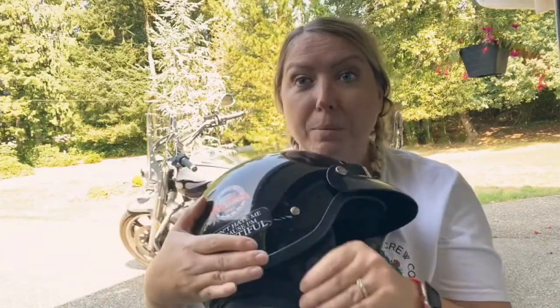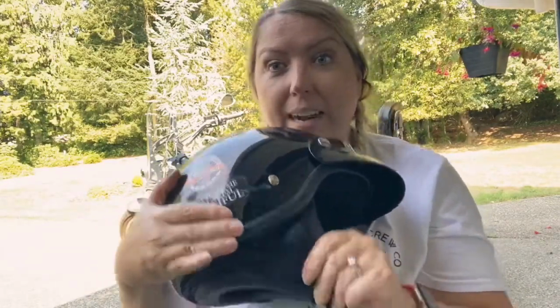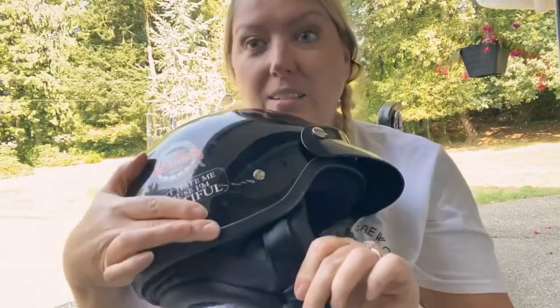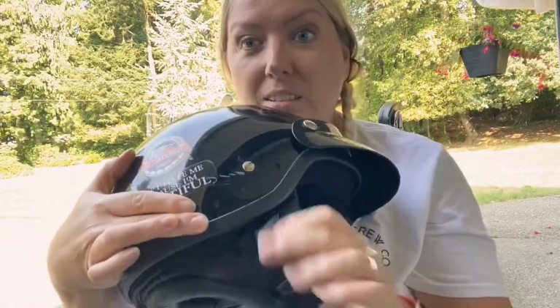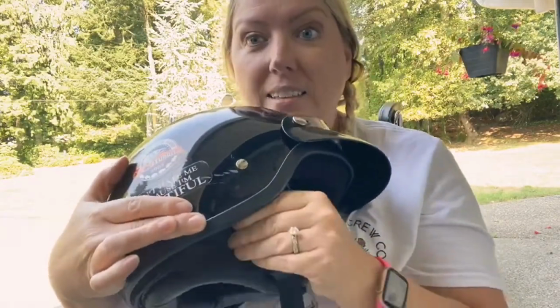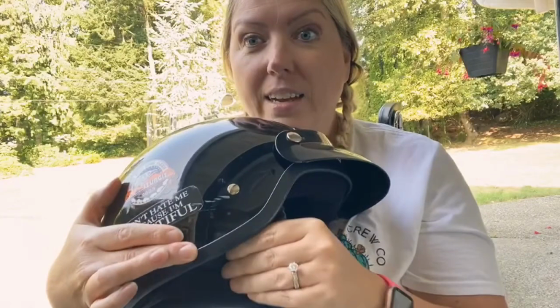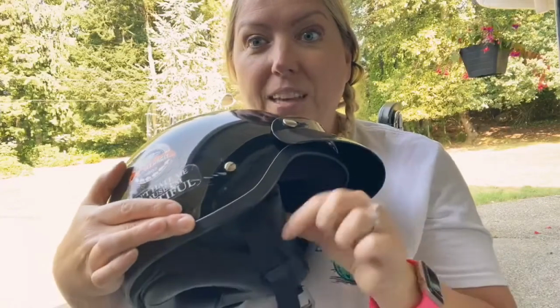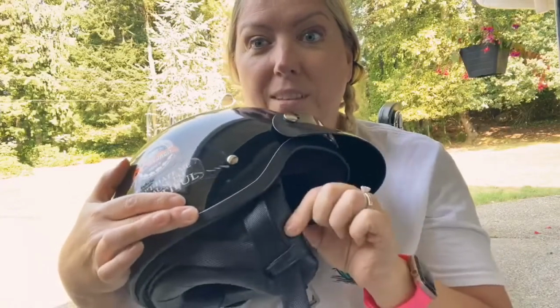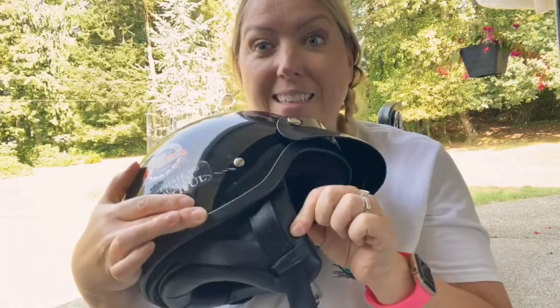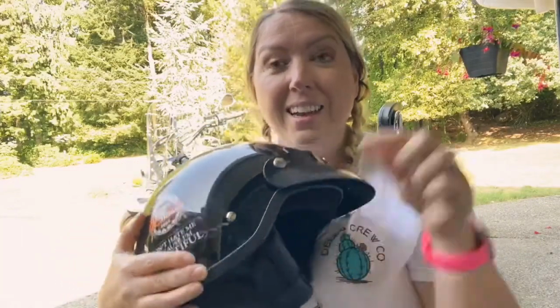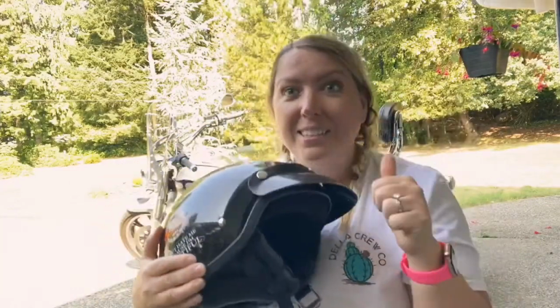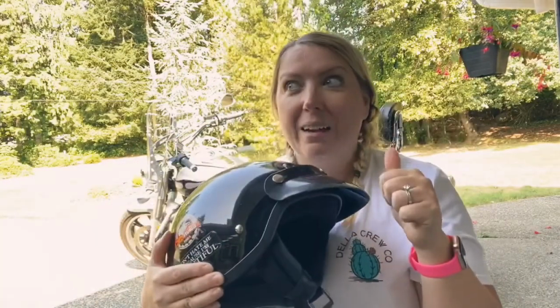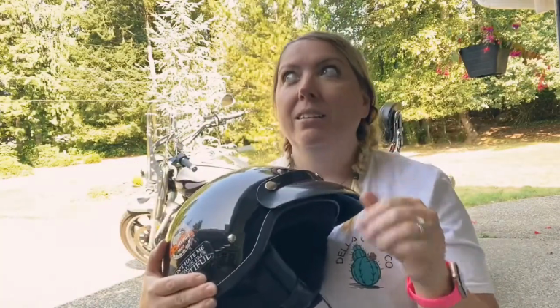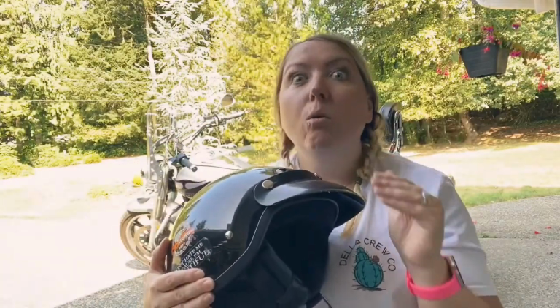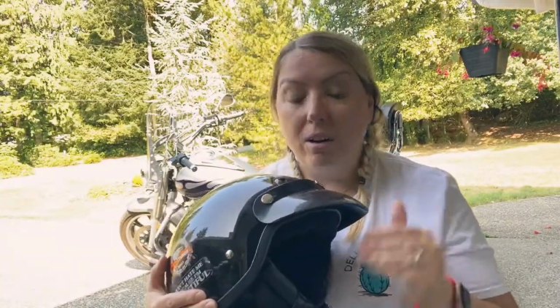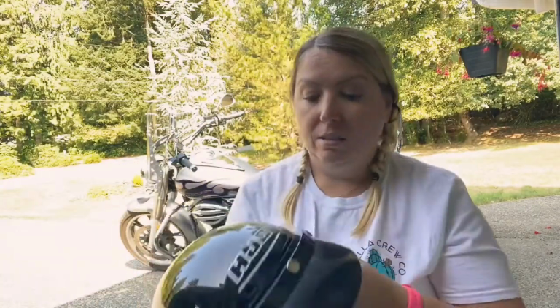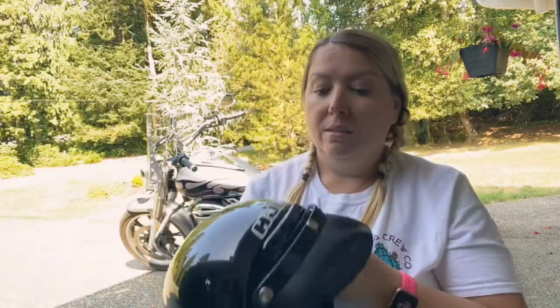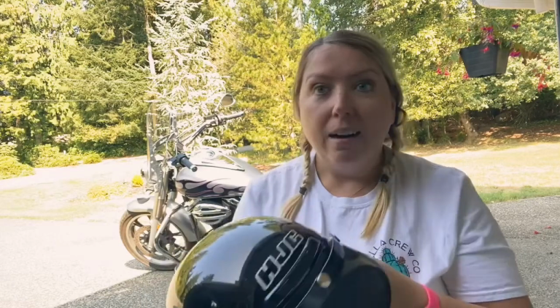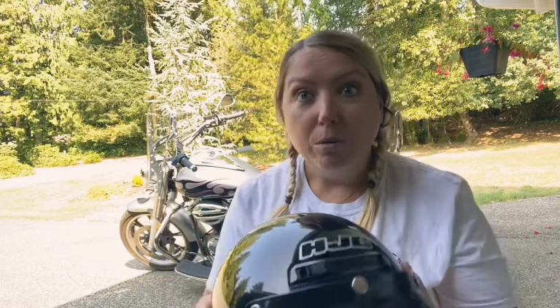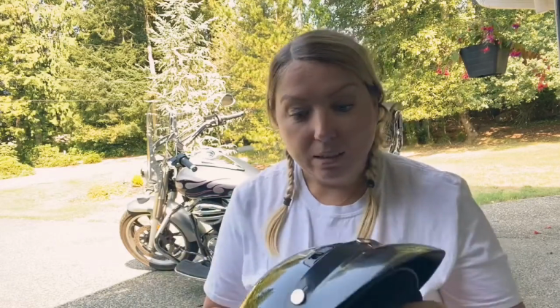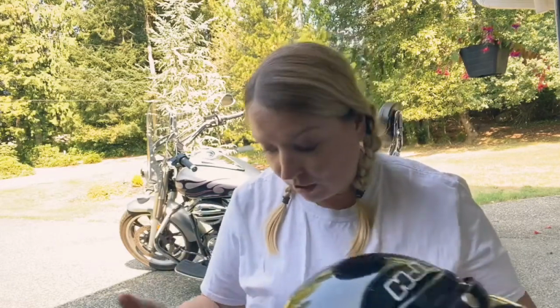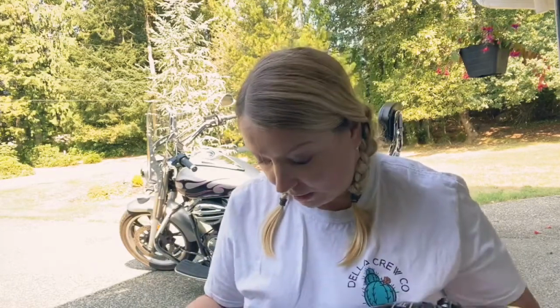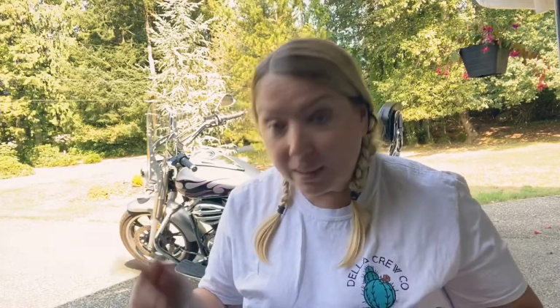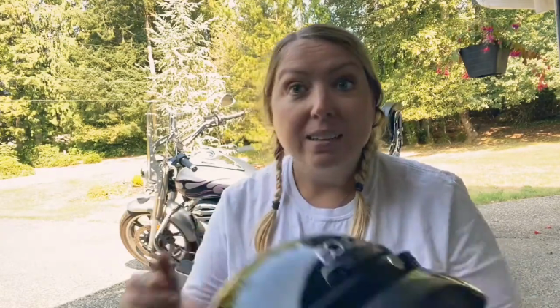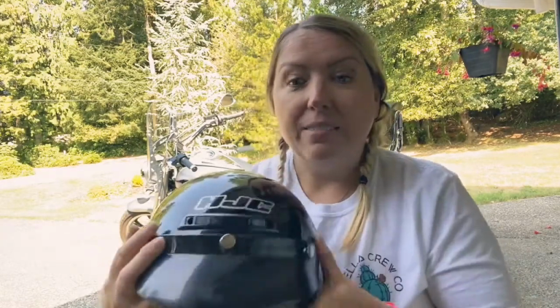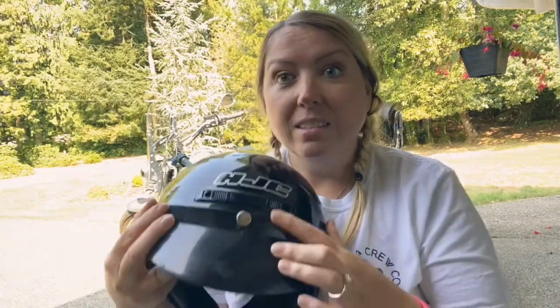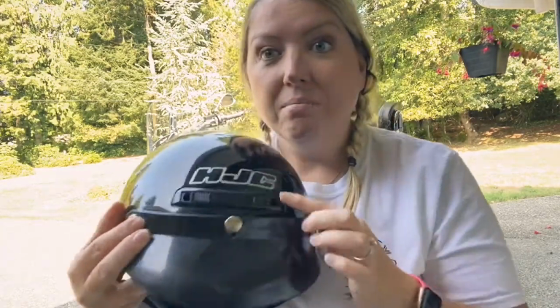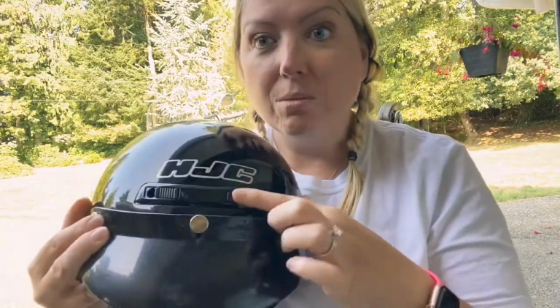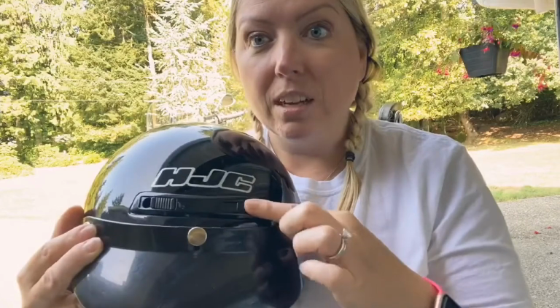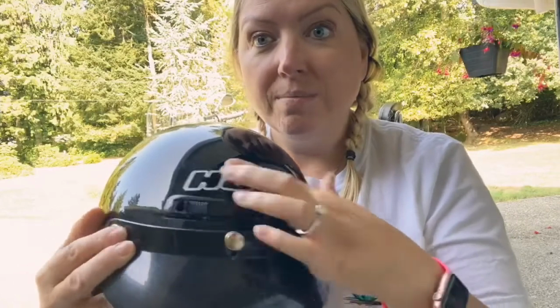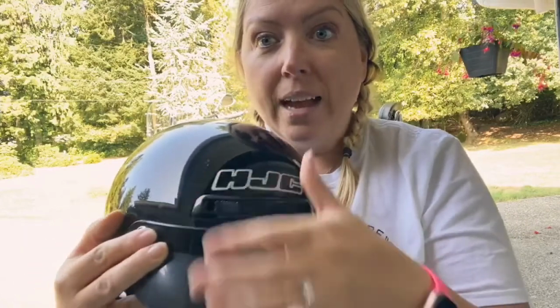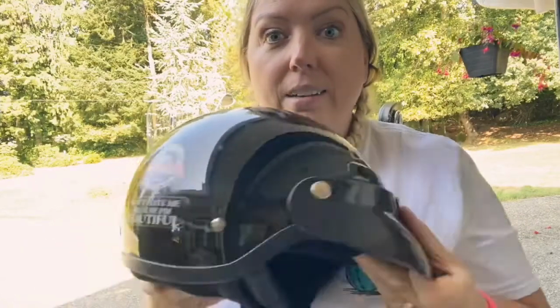If they could put that design on the Sena helmet, oh my god, I would not change anything. The Sena doesn't have any vents, but this older helmet does.